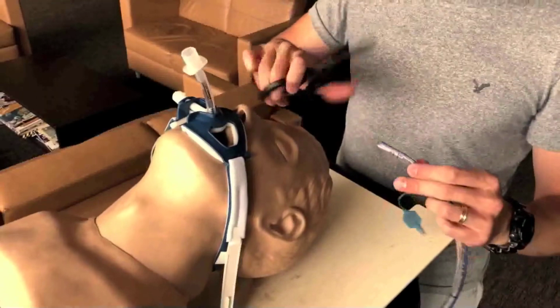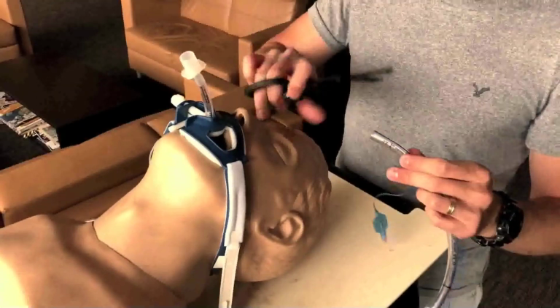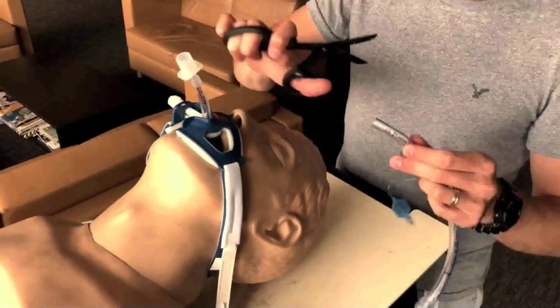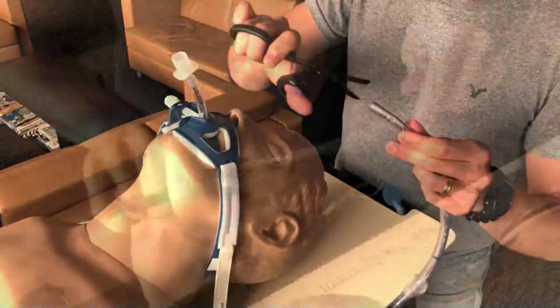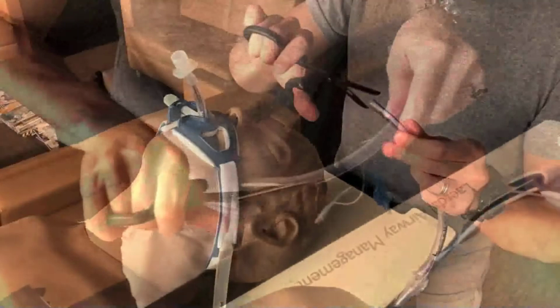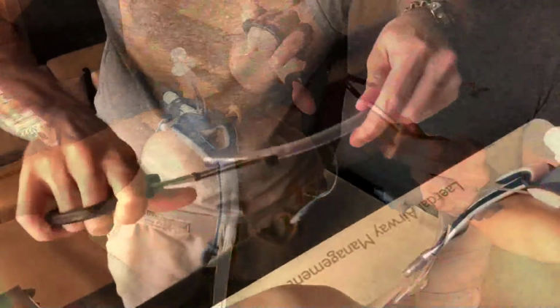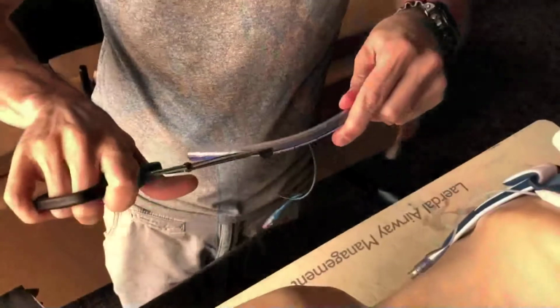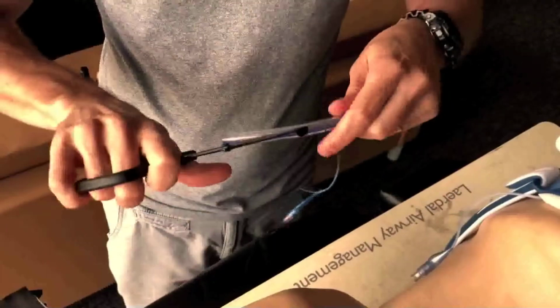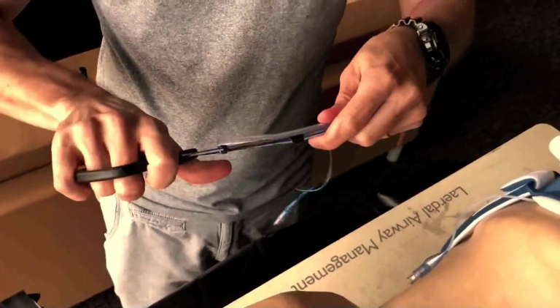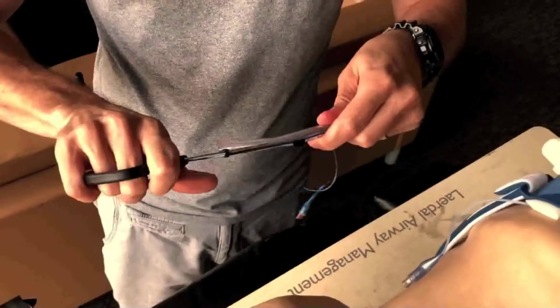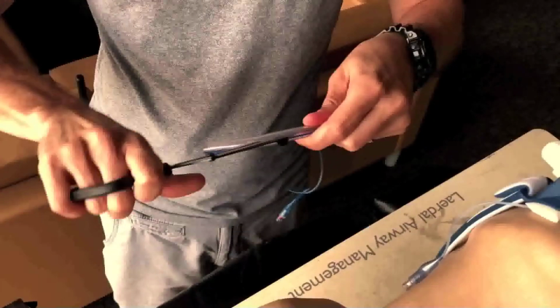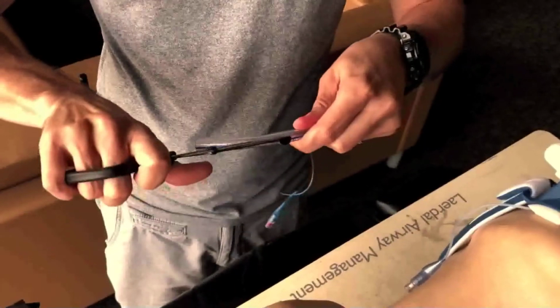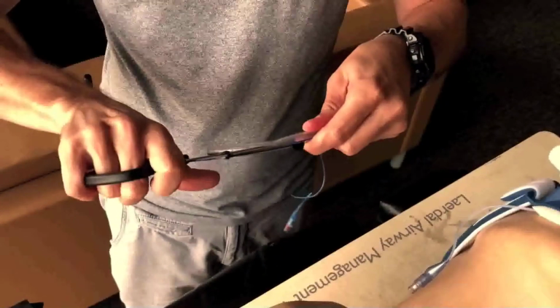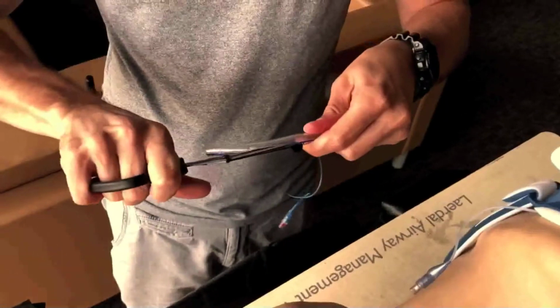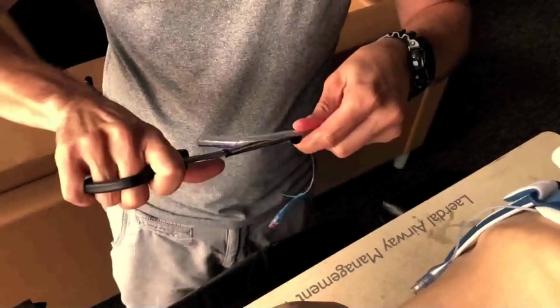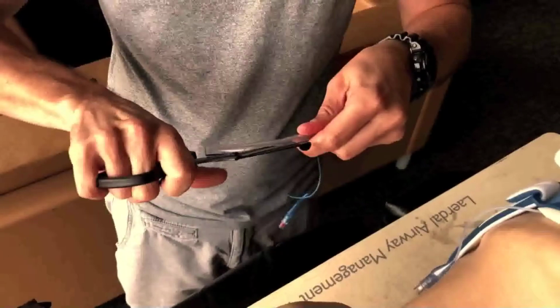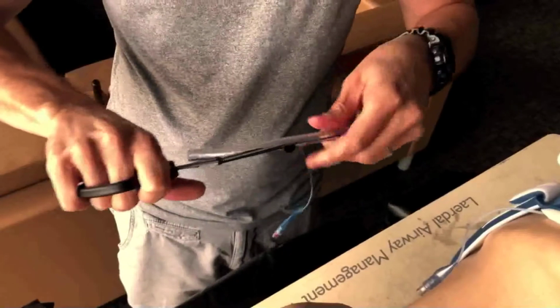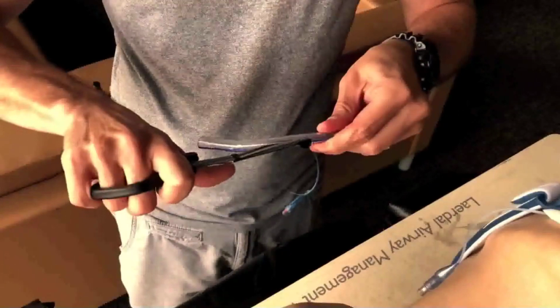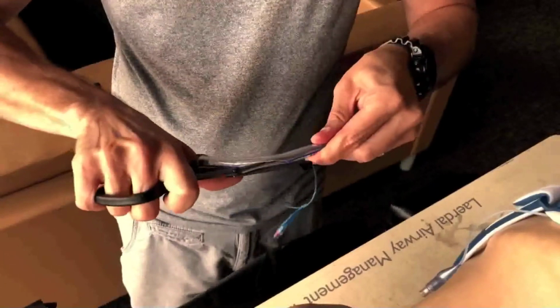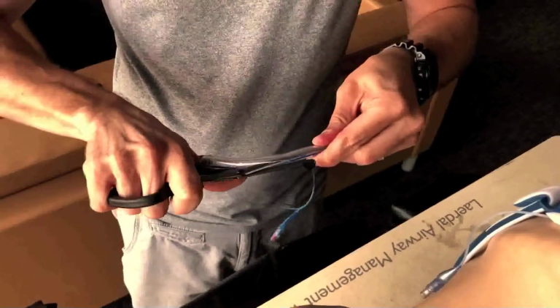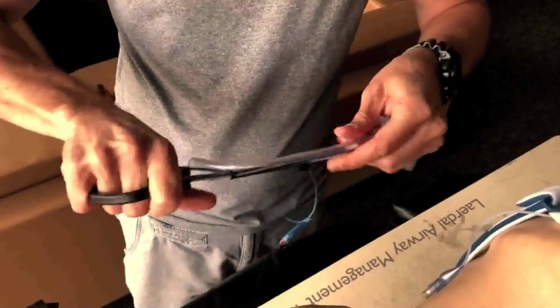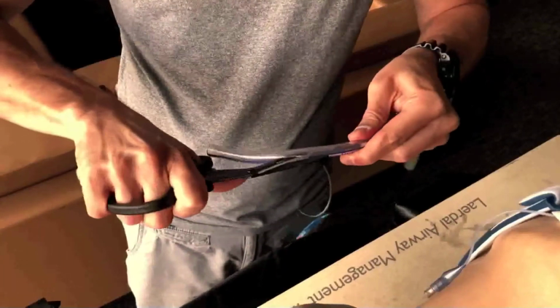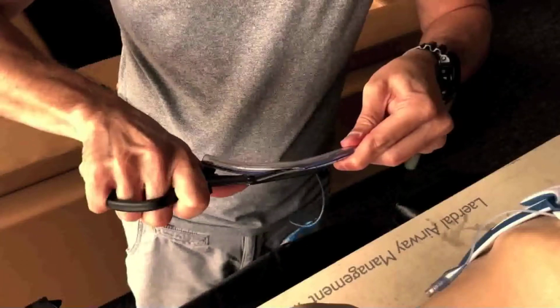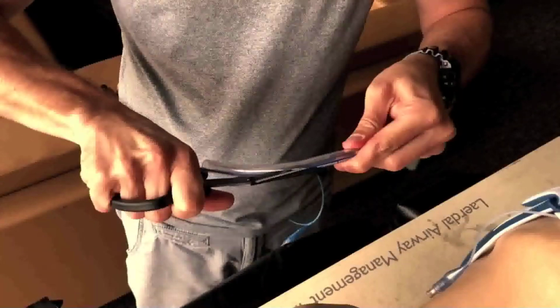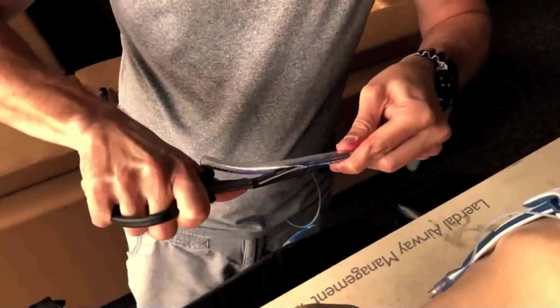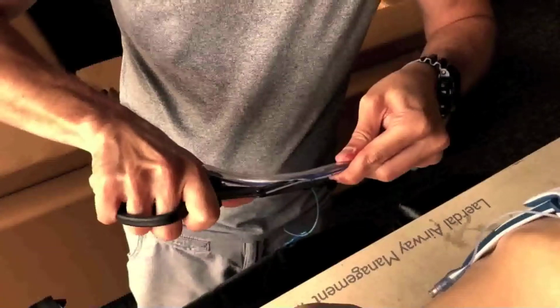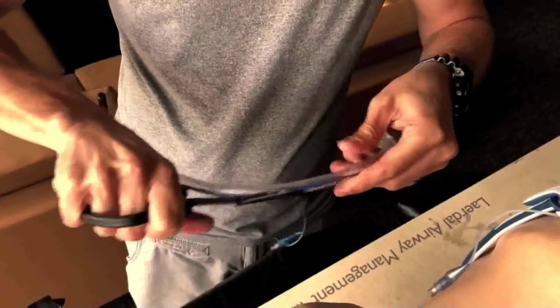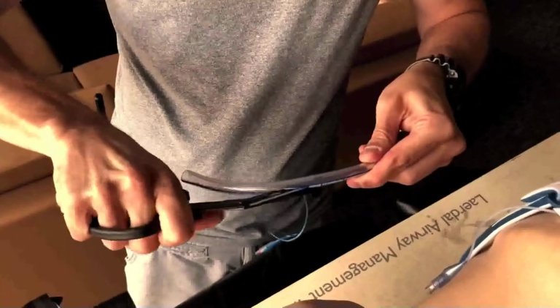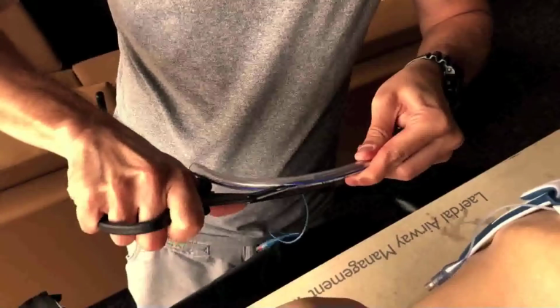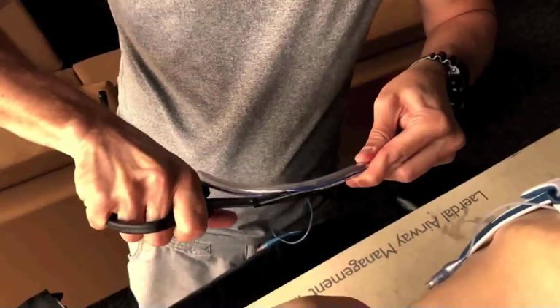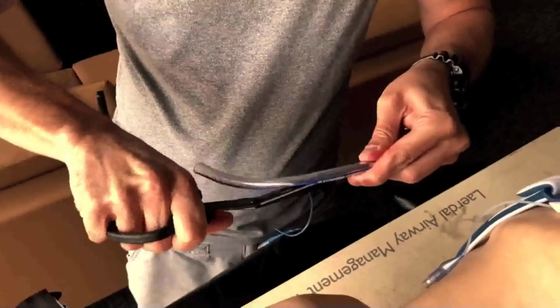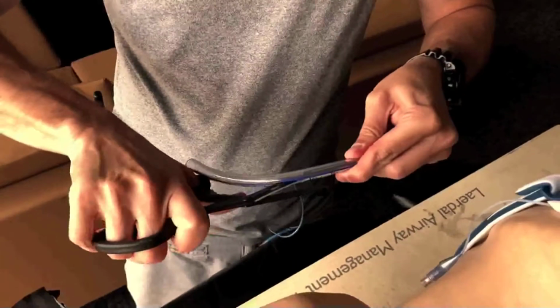We remove the cap, take our trauma shears, and we begin splicing the tube. This is something you can do before or after the procedure, though keep in mind it is going to be more difficult once the gastric tube is inside the endotracheal tube and you will more than likely need a smaller pair of scissors.